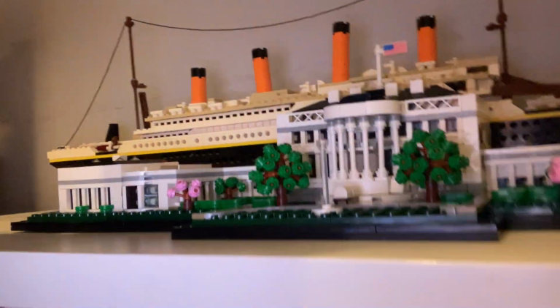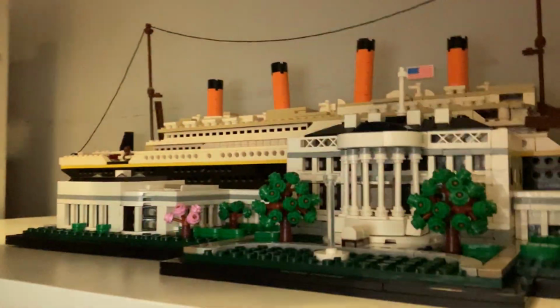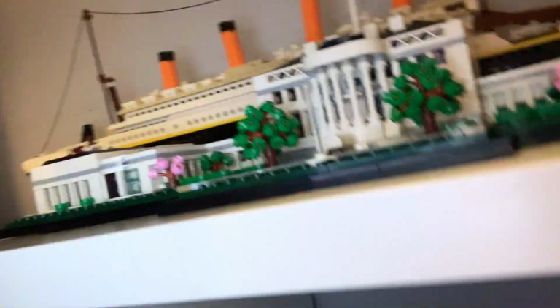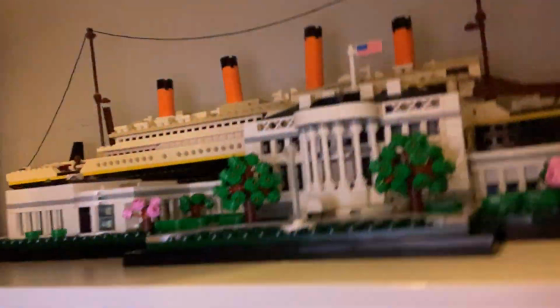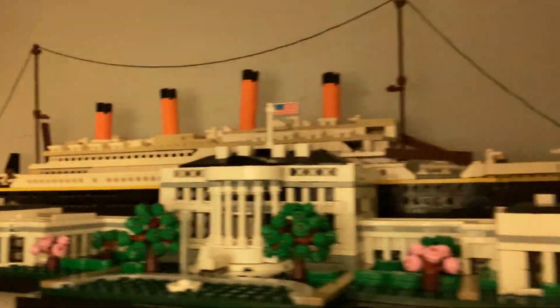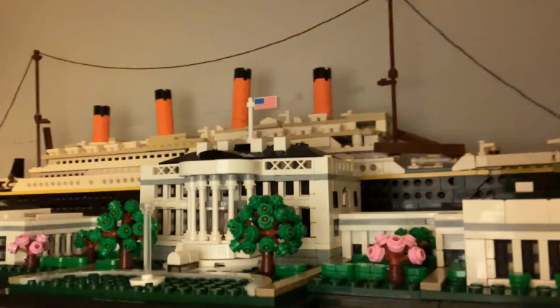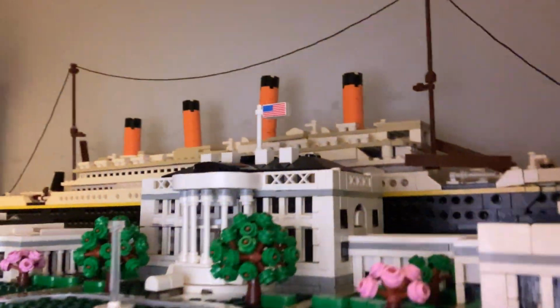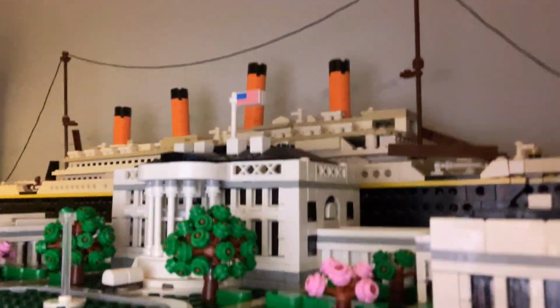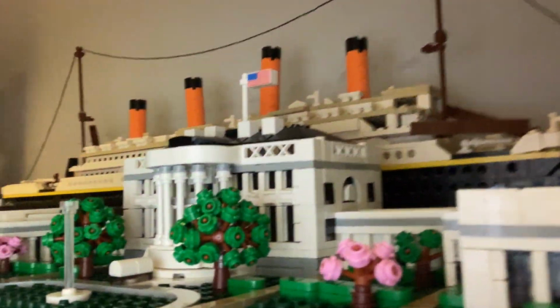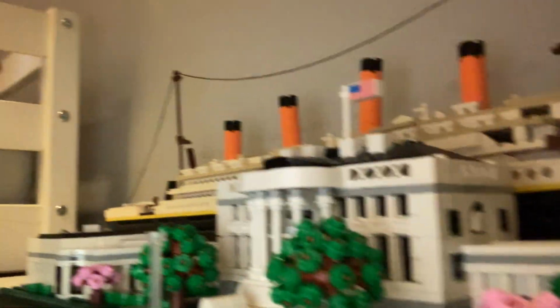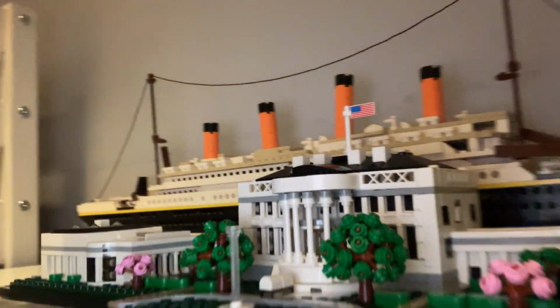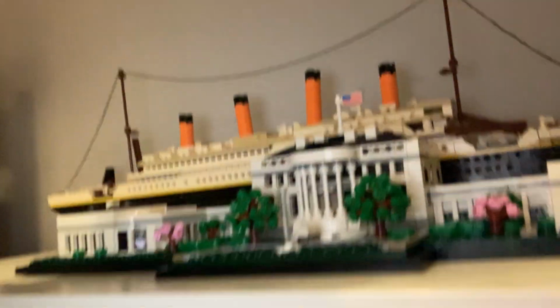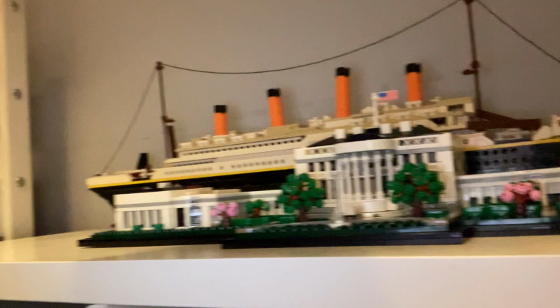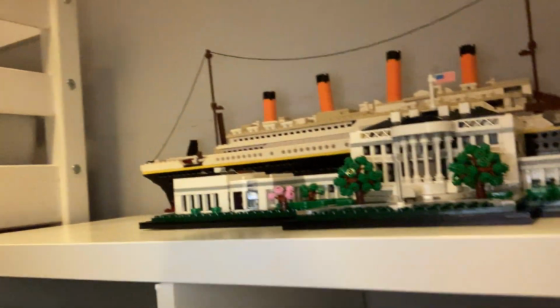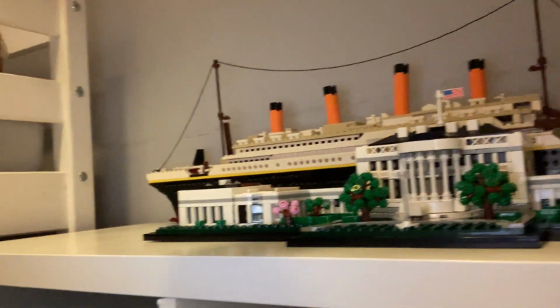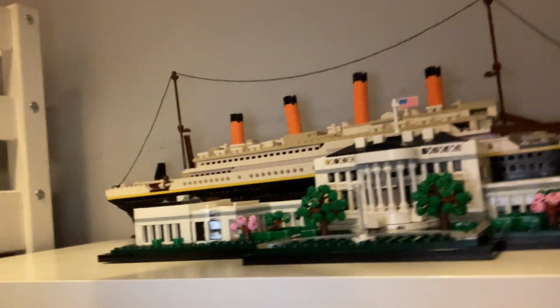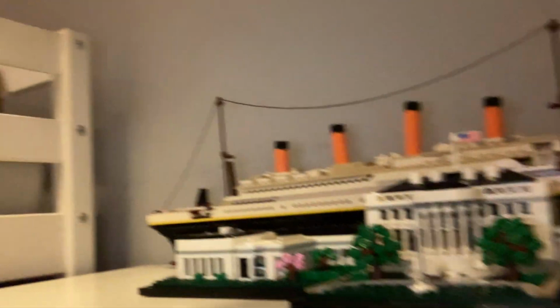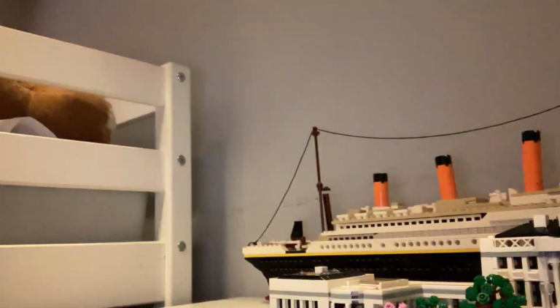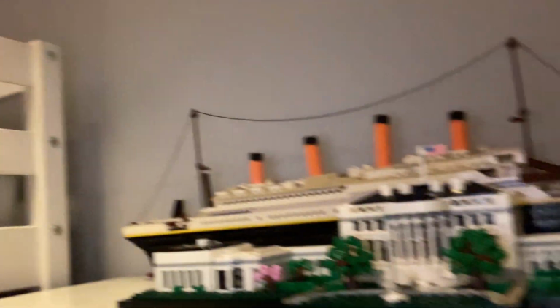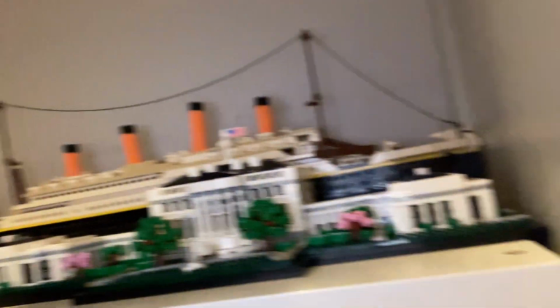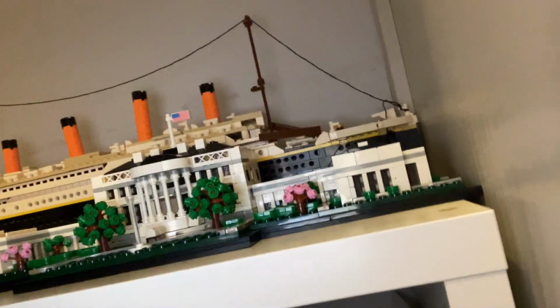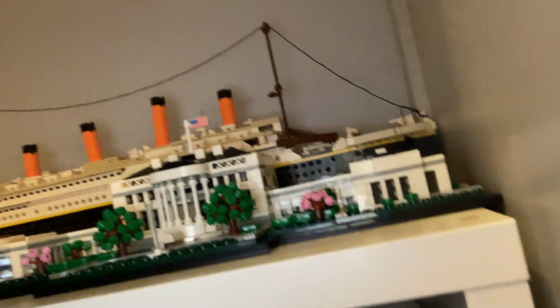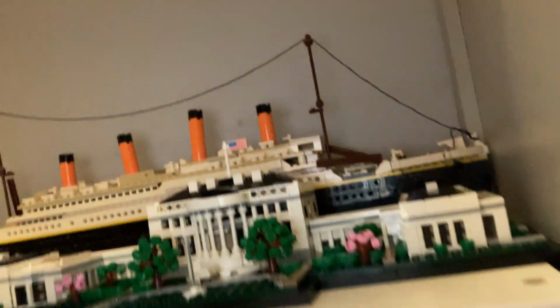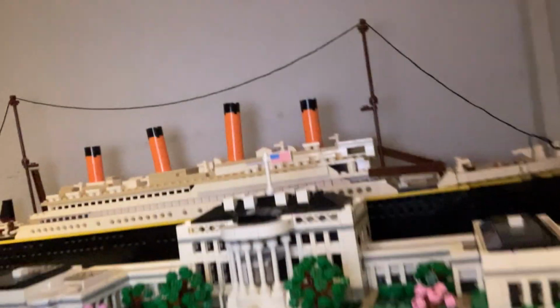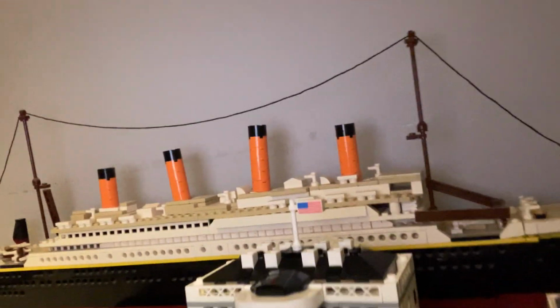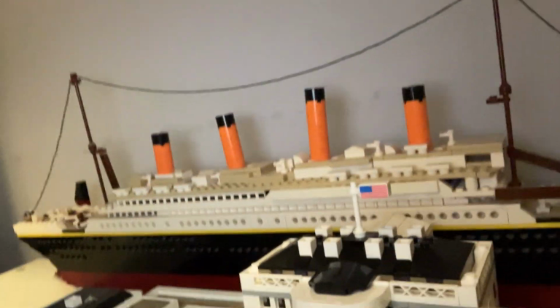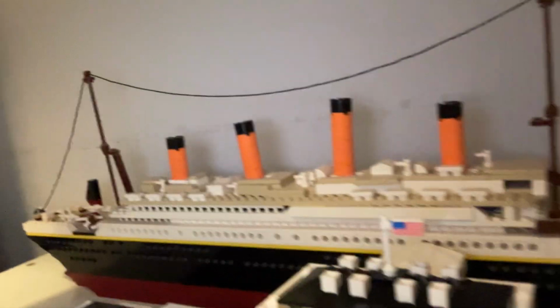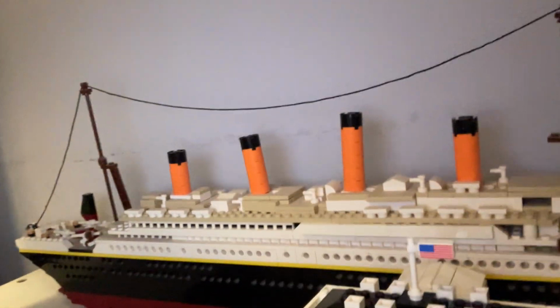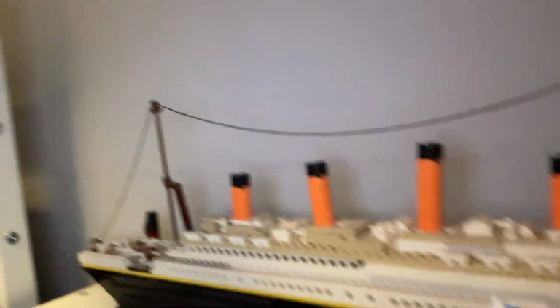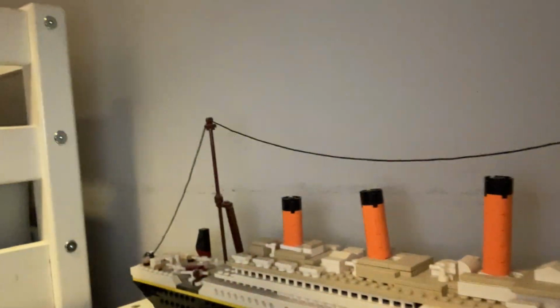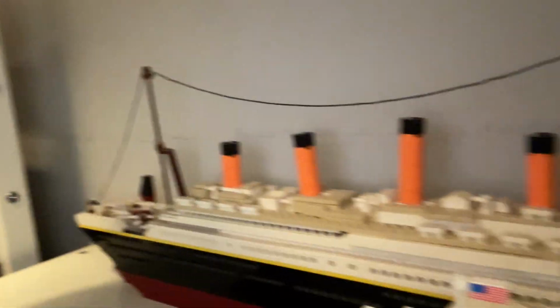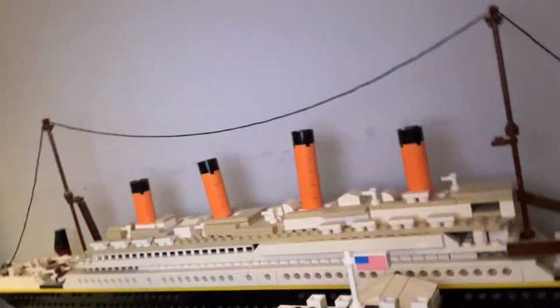So there it is. And then we might as well move on to the next one — the Titanic, behind it. That took me about a week.